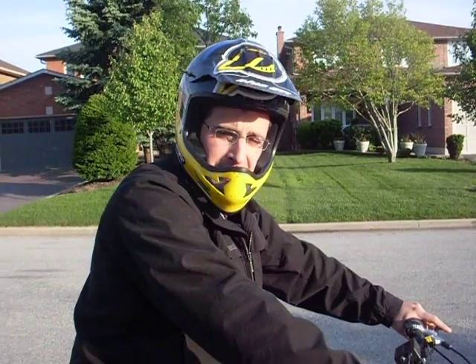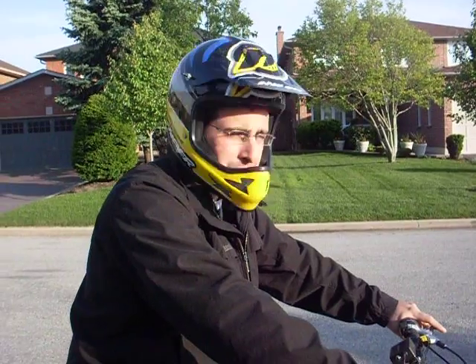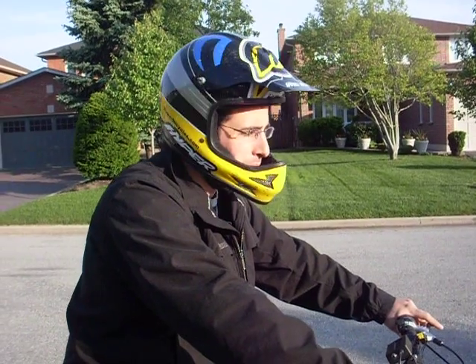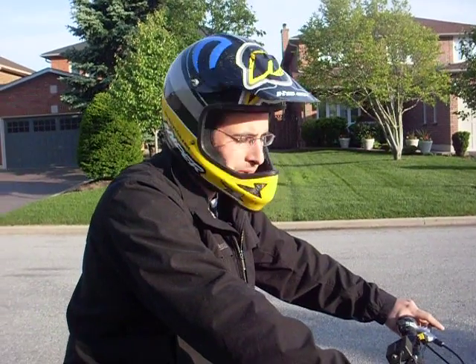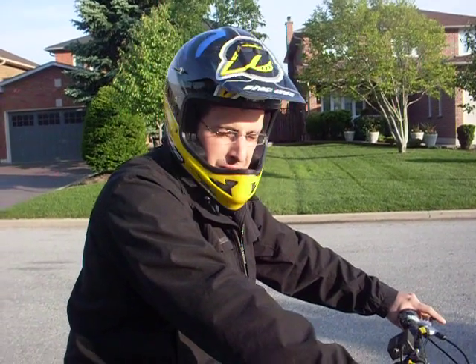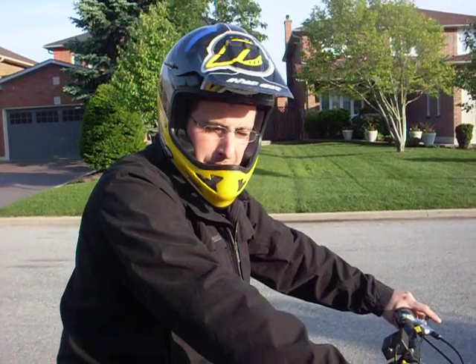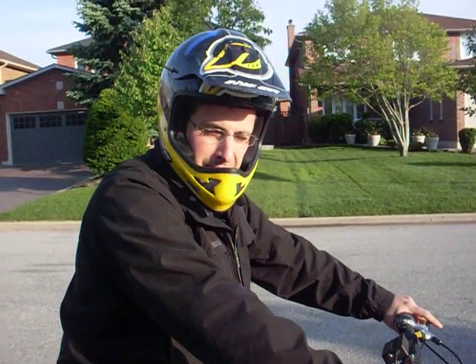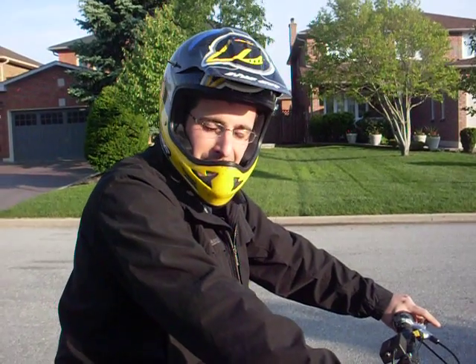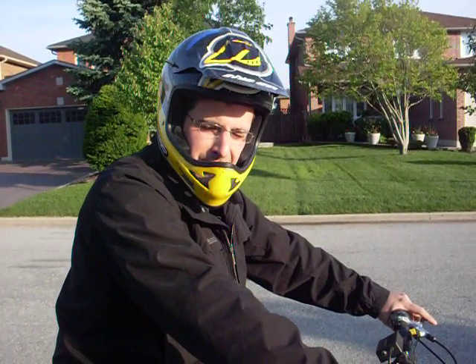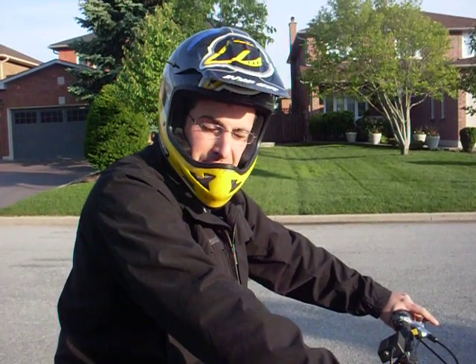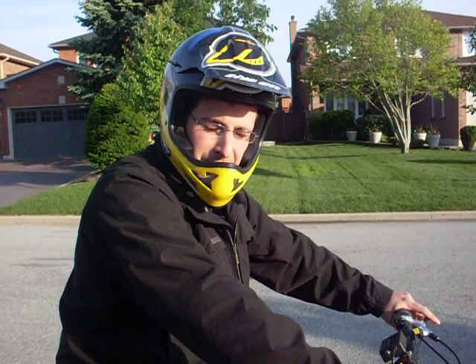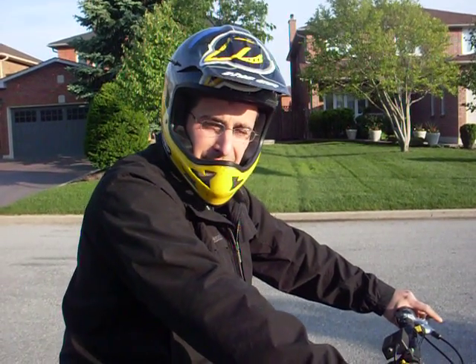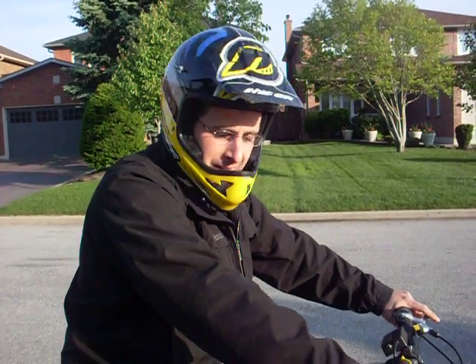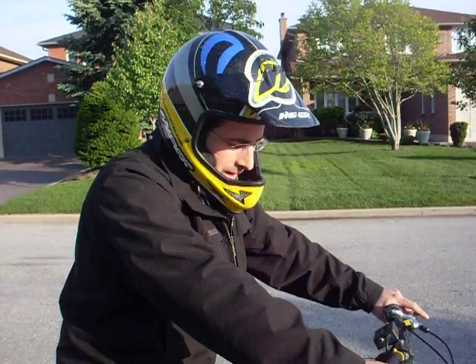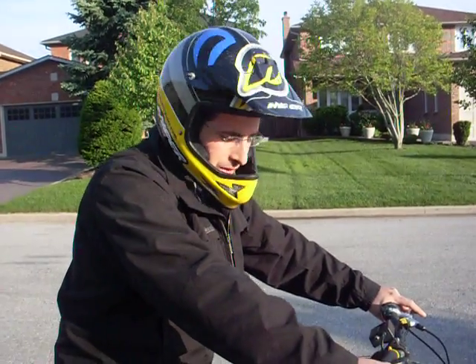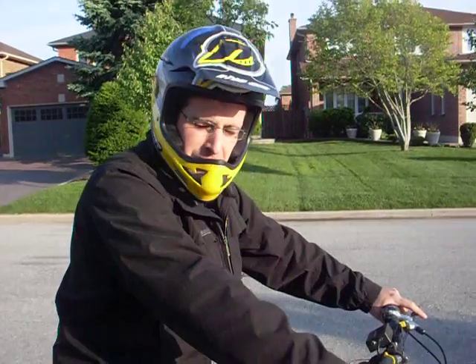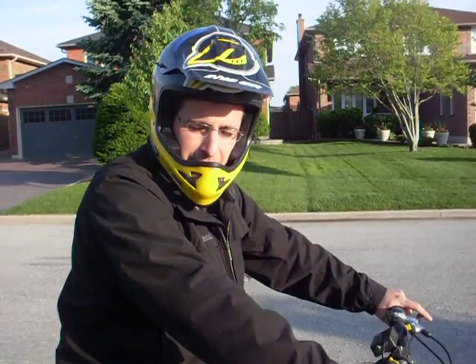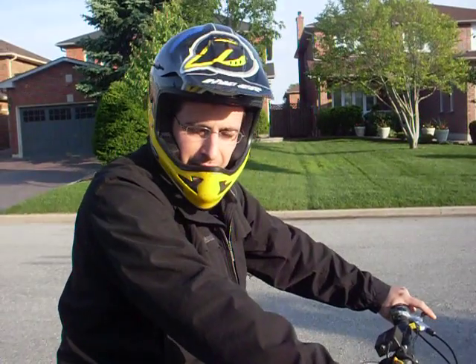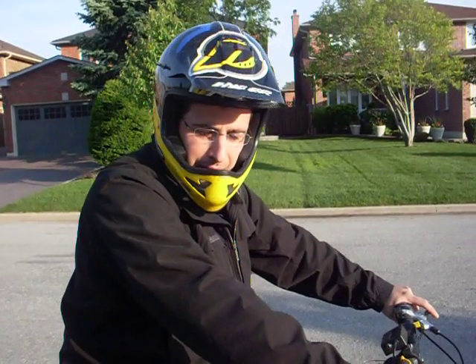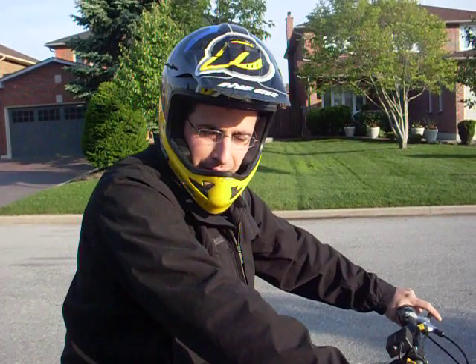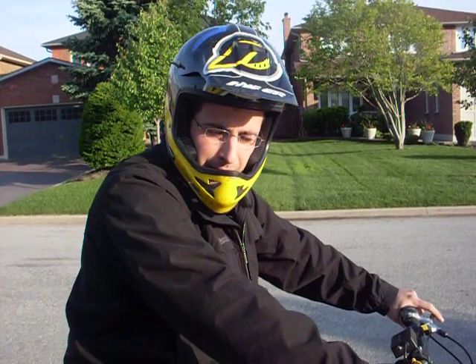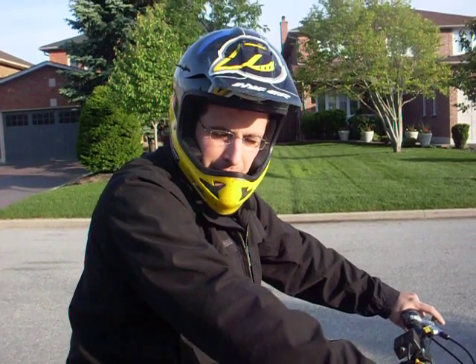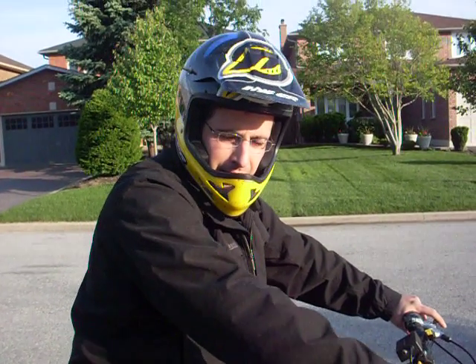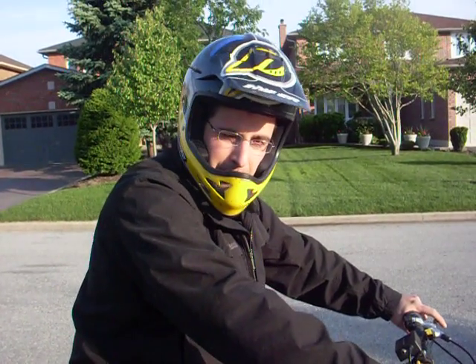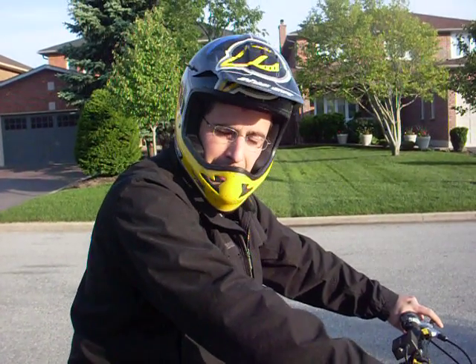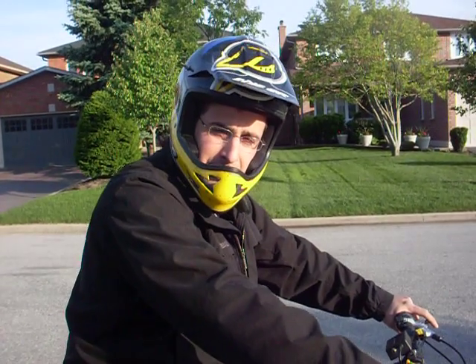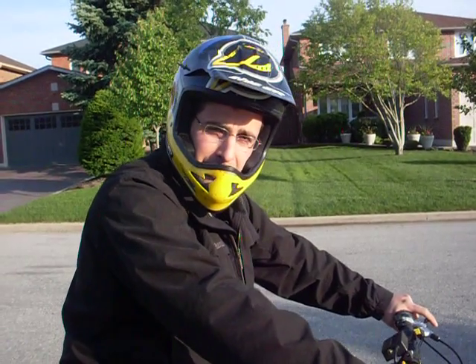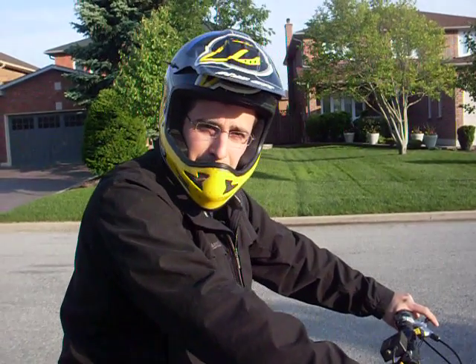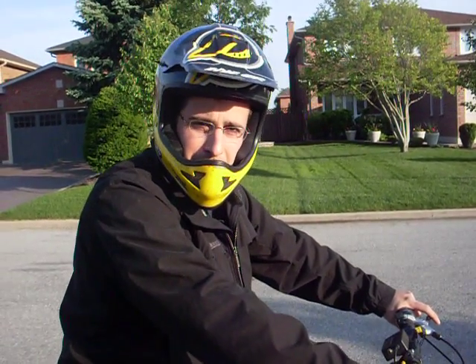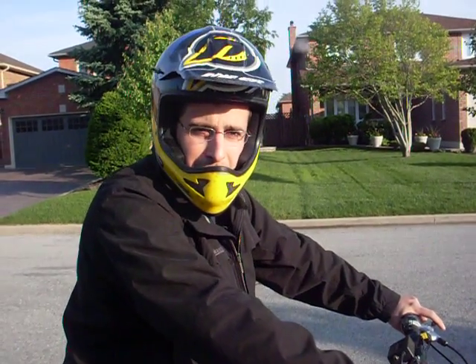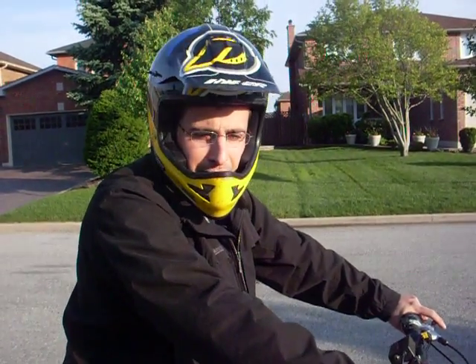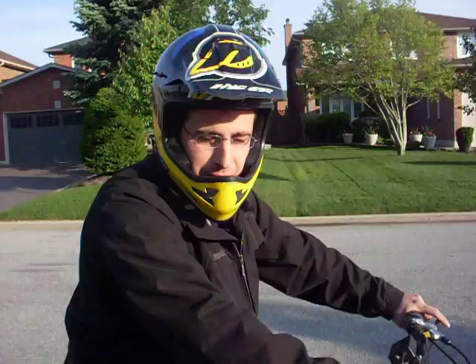It's Steve from the forums. I'm just going to do a run on my bike with the Star Delta. I'm going to do a run on Star mode and then come back and do a Star Delta mode and just show you the difference, okay?